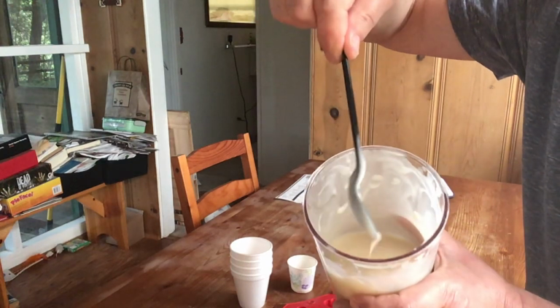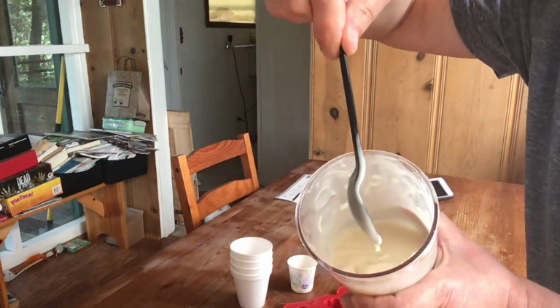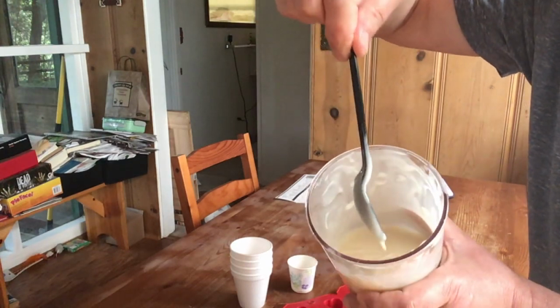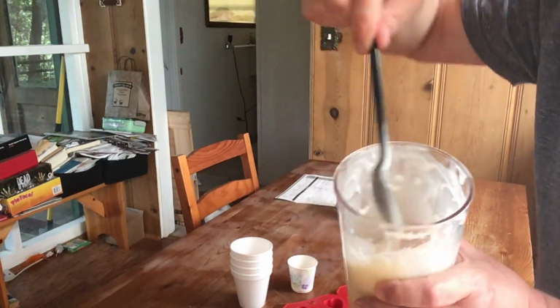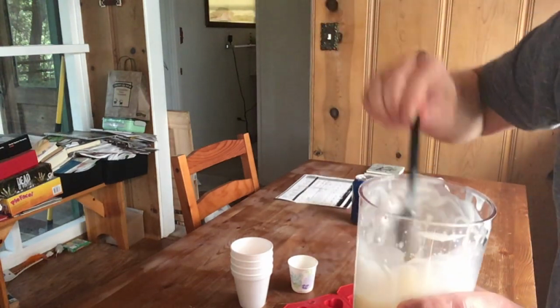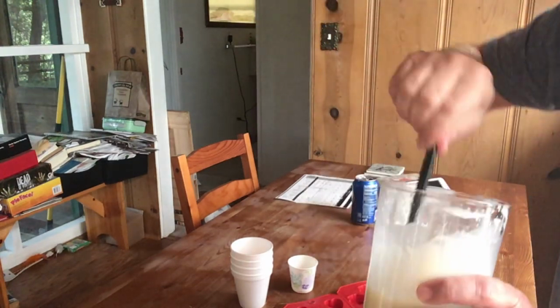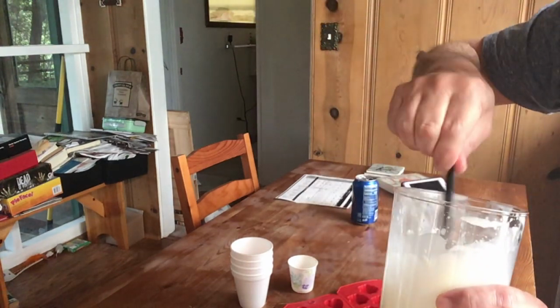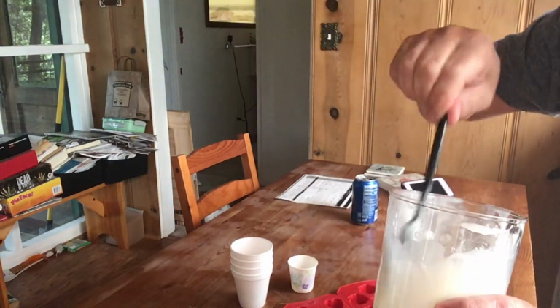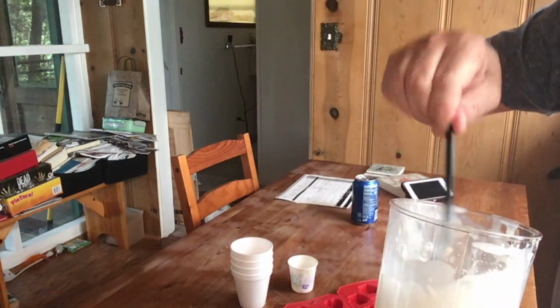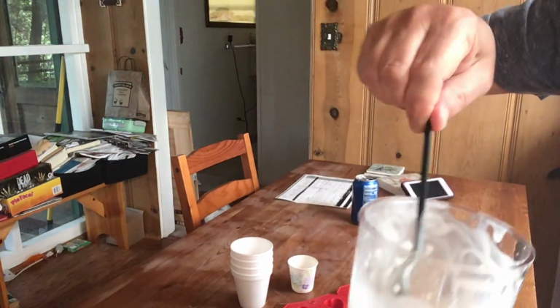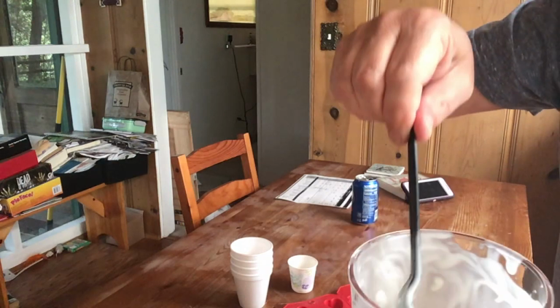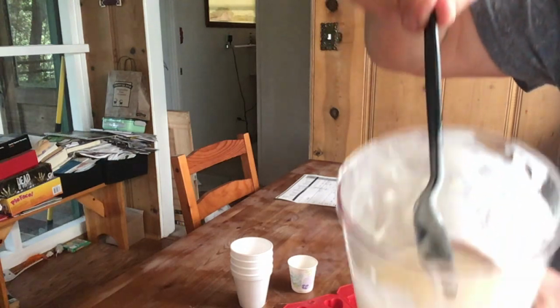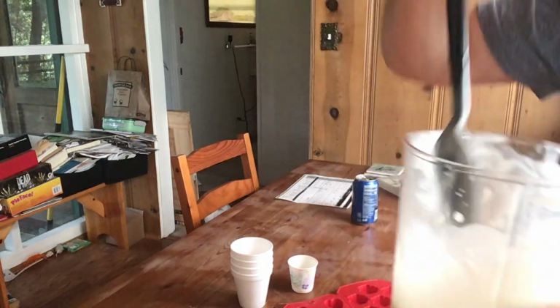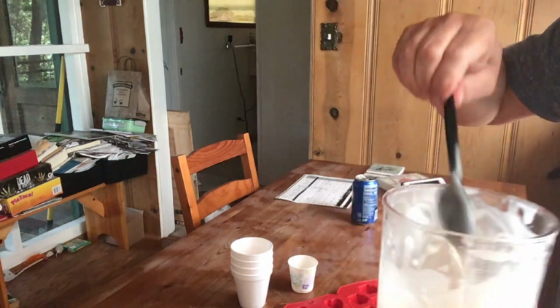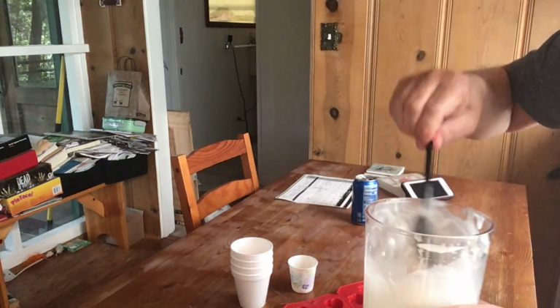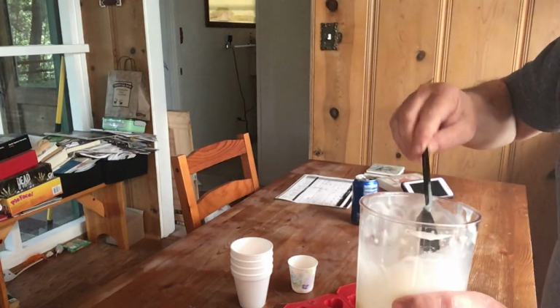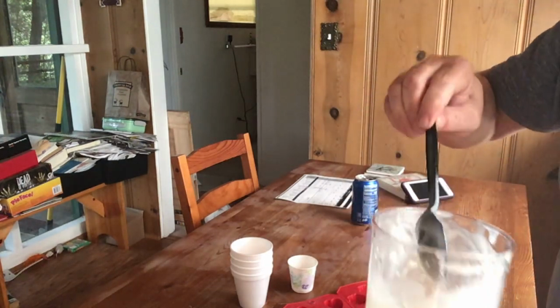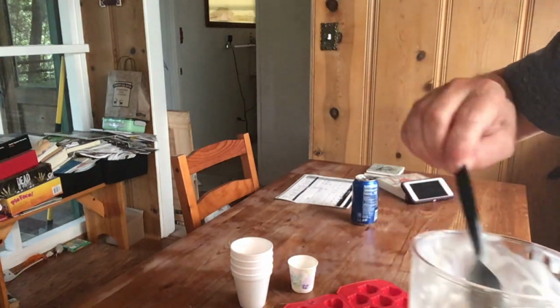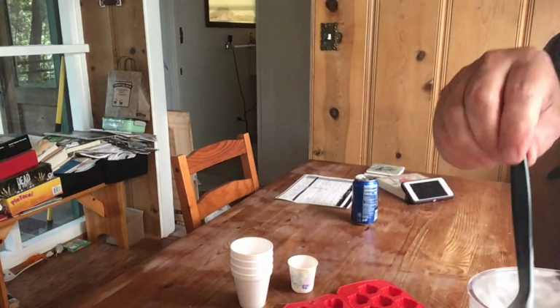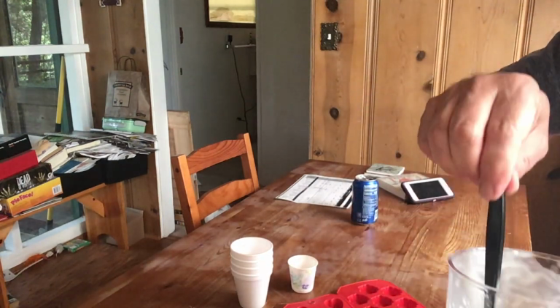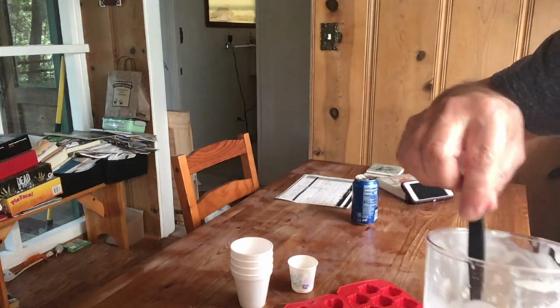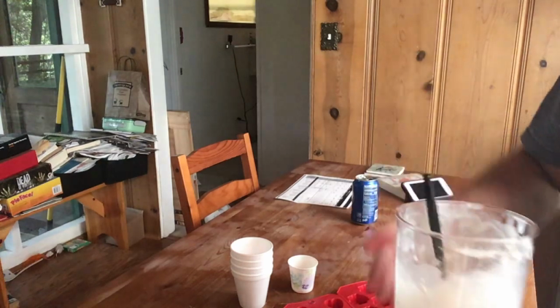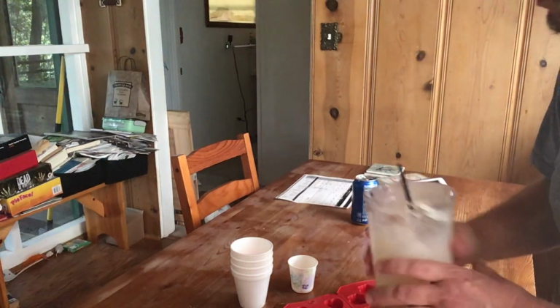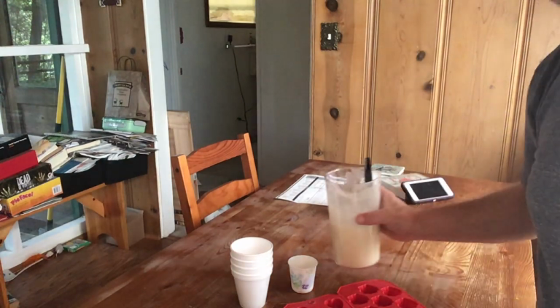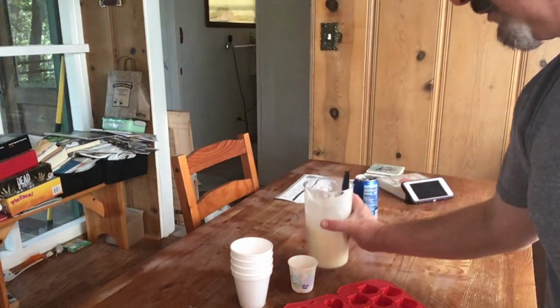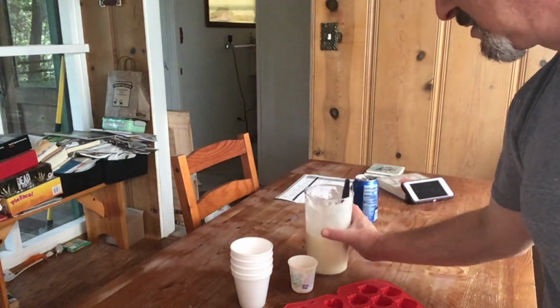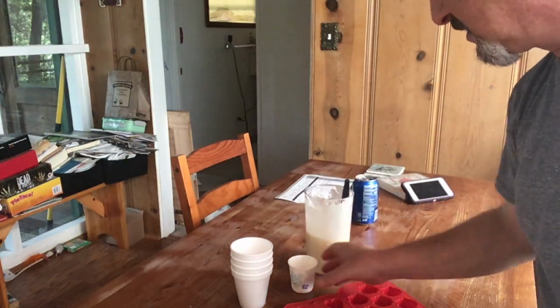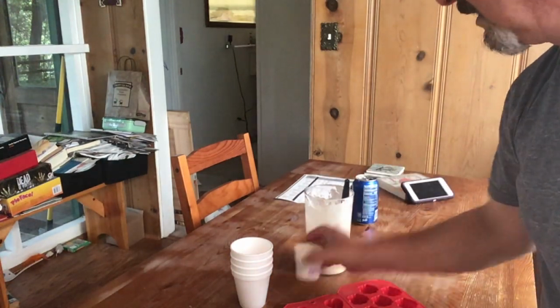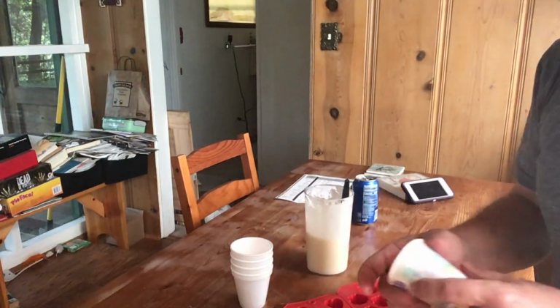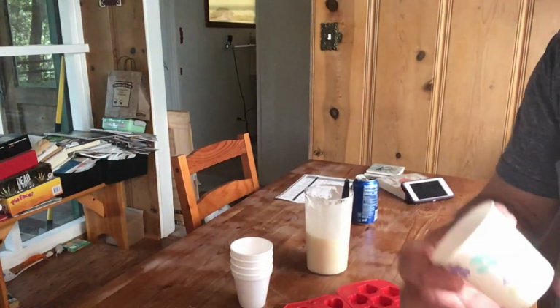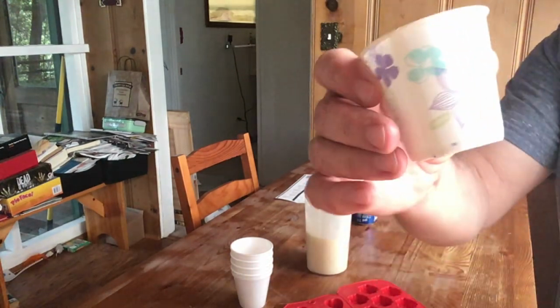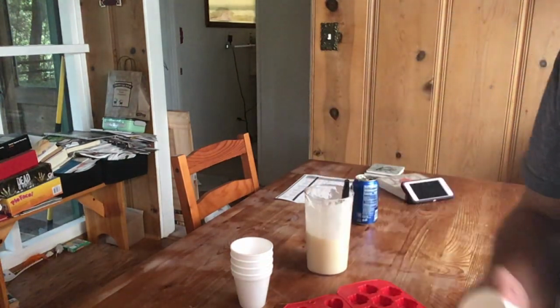It actually leaves little lumps and you can see where the spoon stirred it. It's ready to pour into the molds.